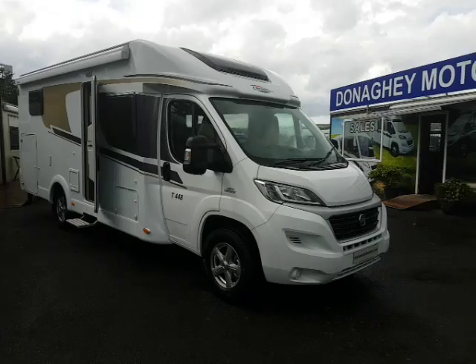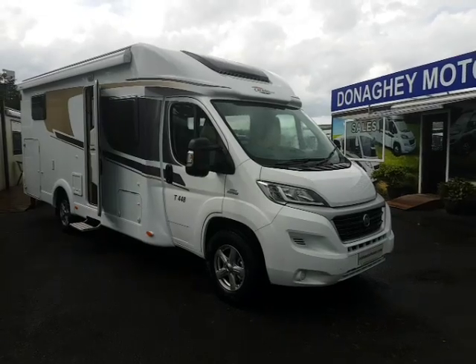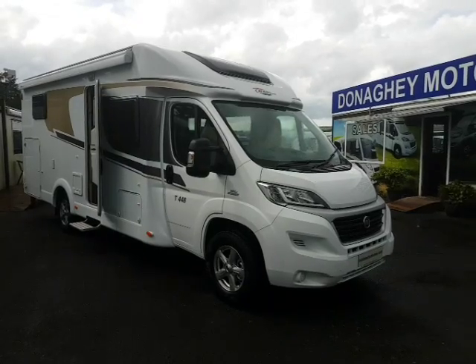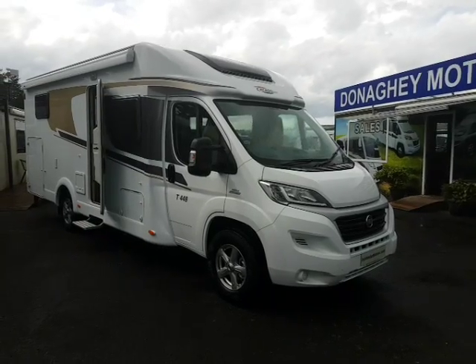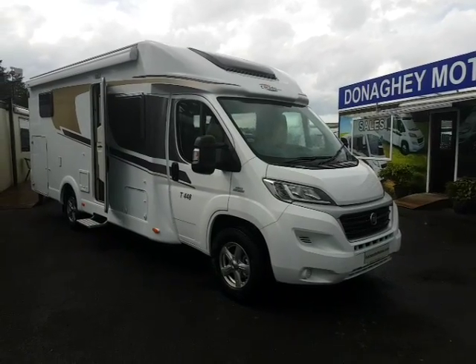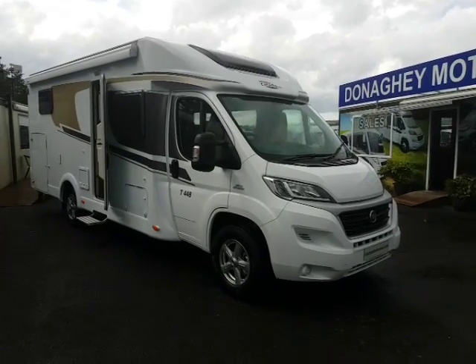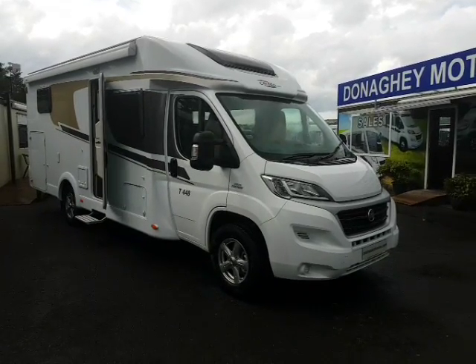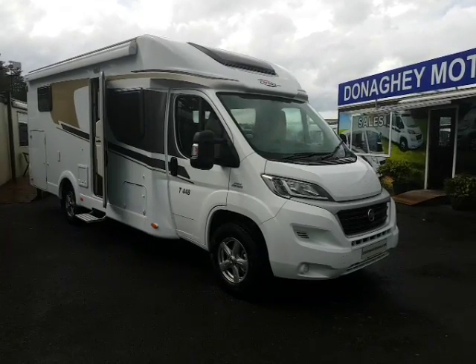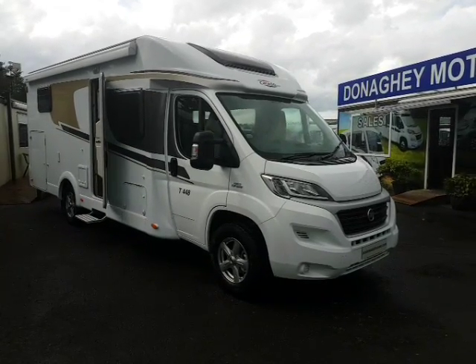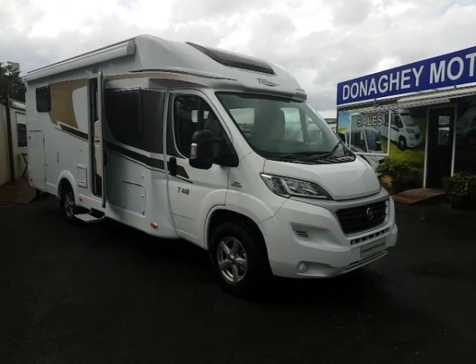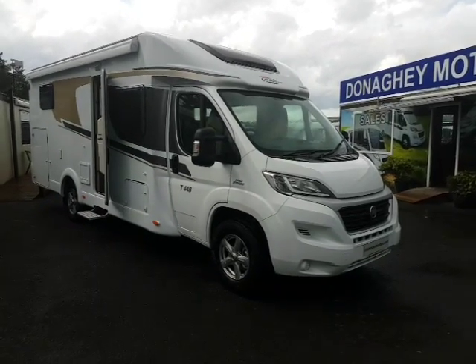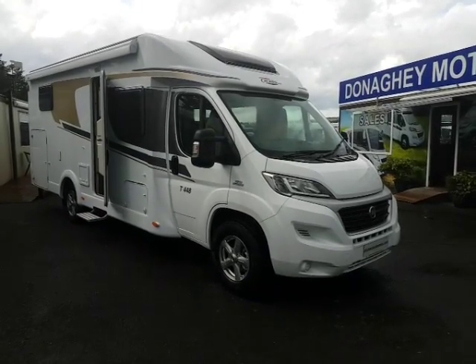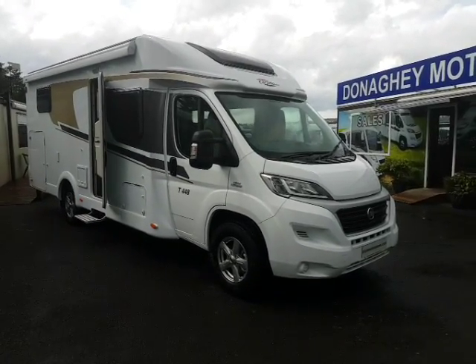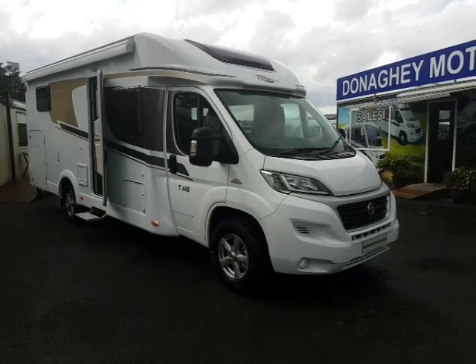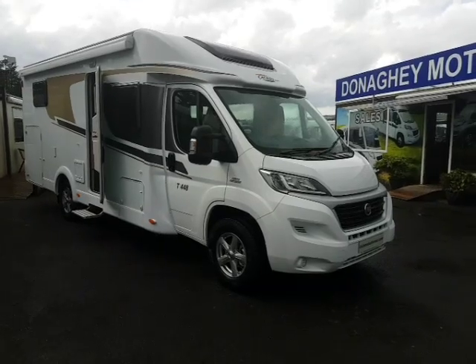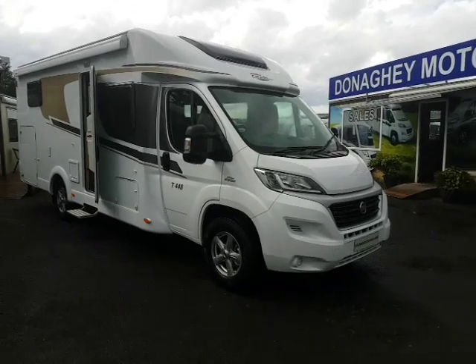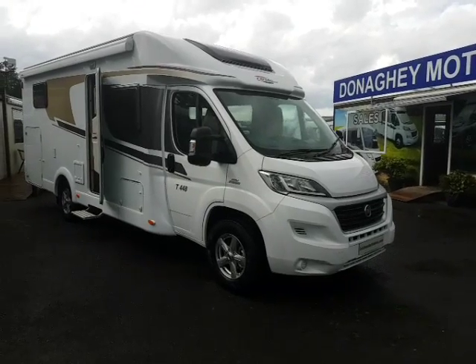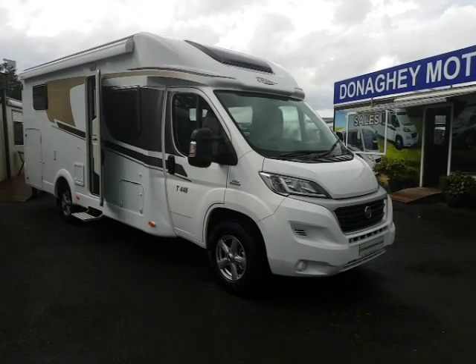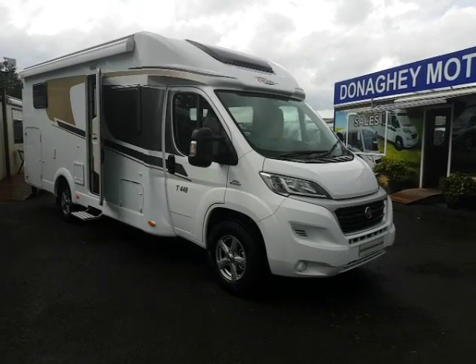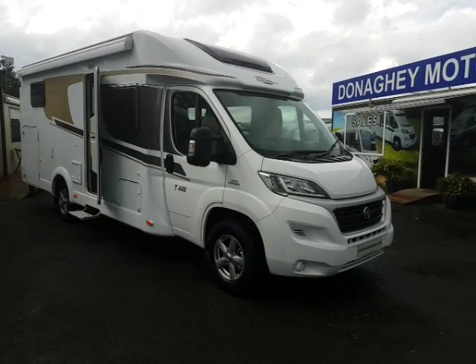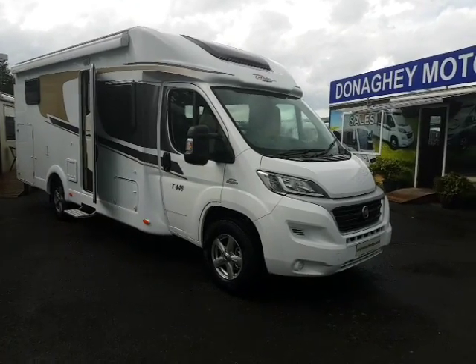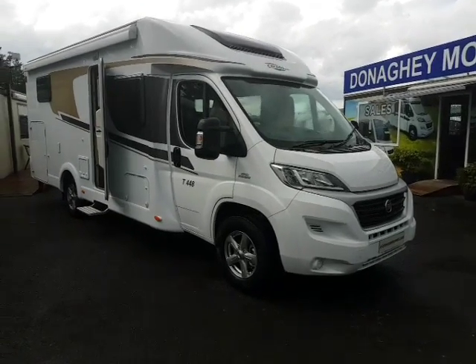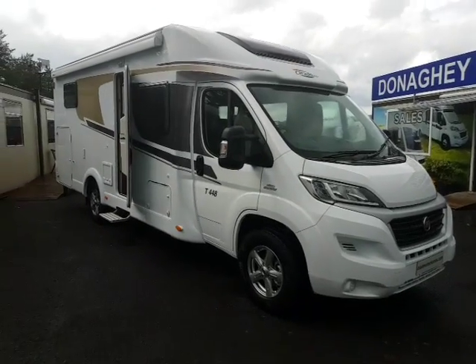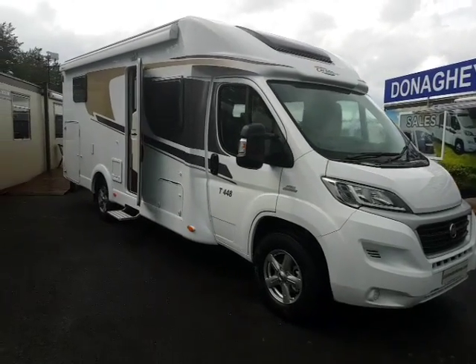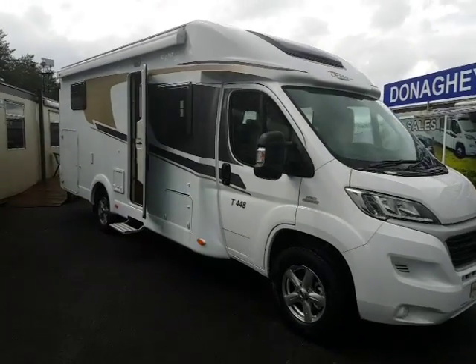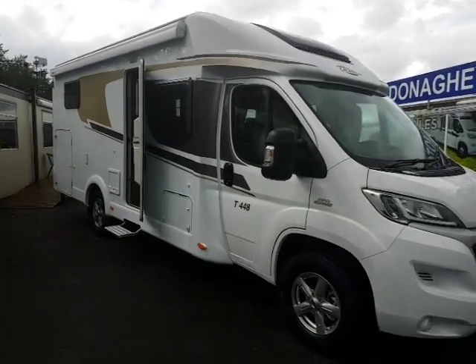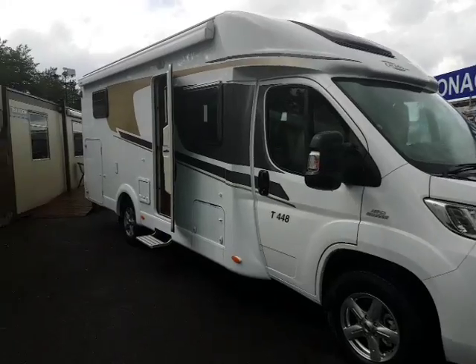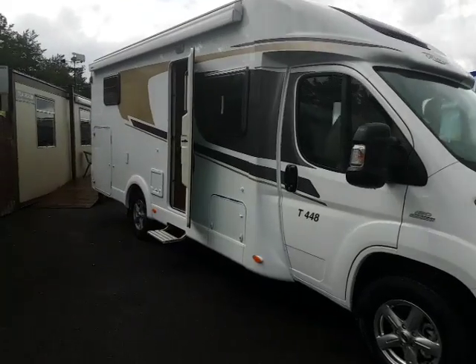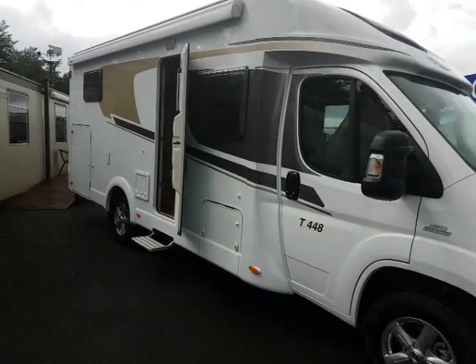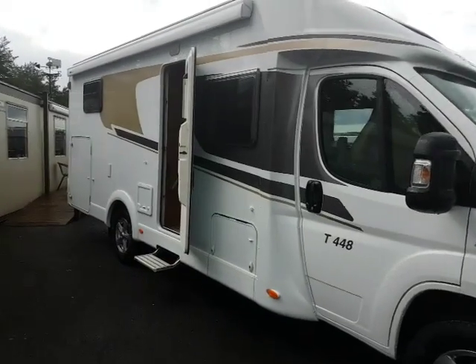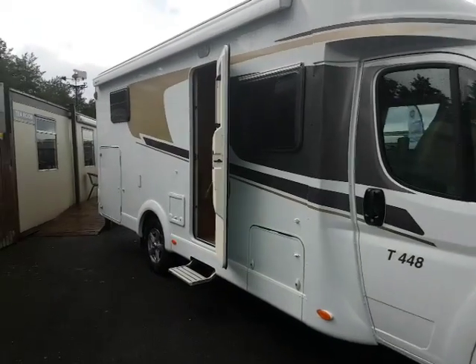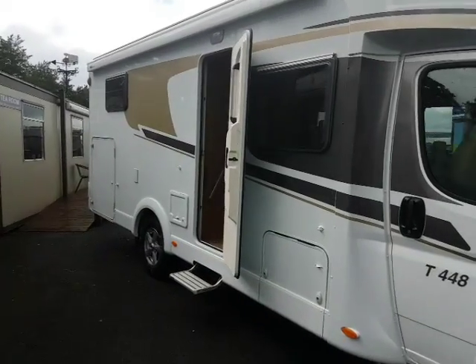Here we have just arrived into stock. A new Corrado T448. As you can see, it is well specced with alloy wheels, full length awning, and a four bike rack.